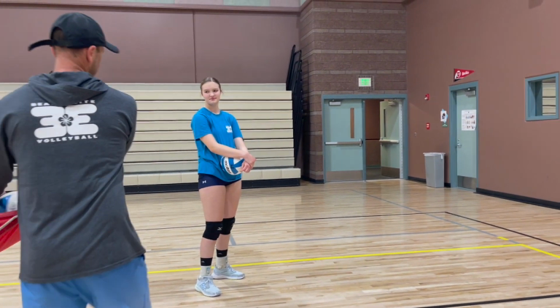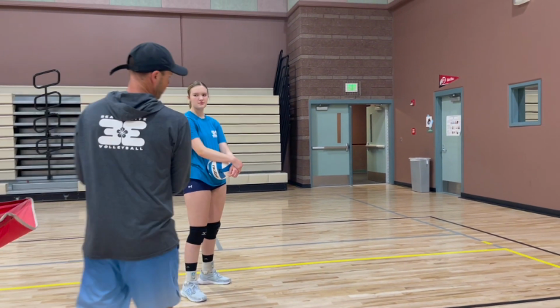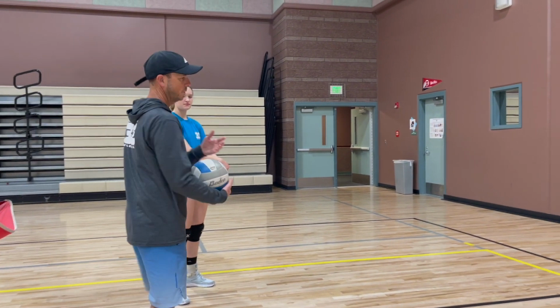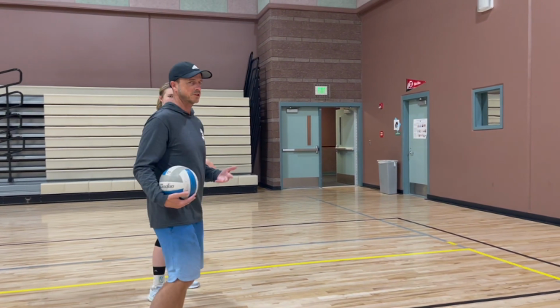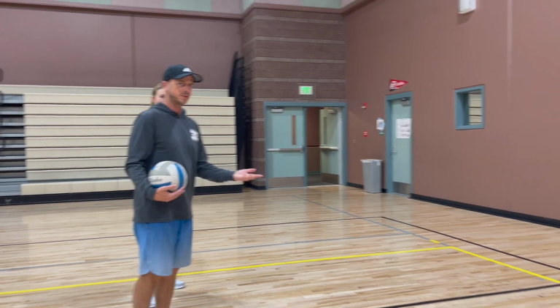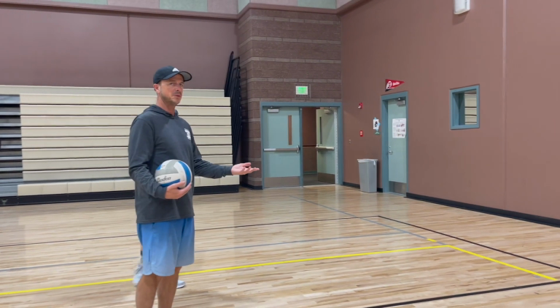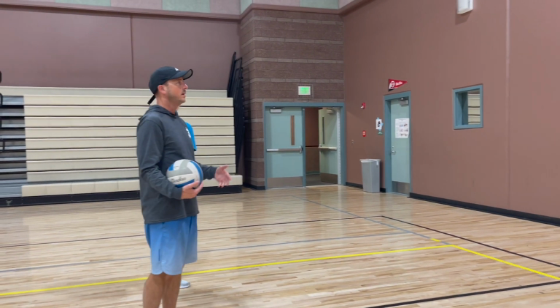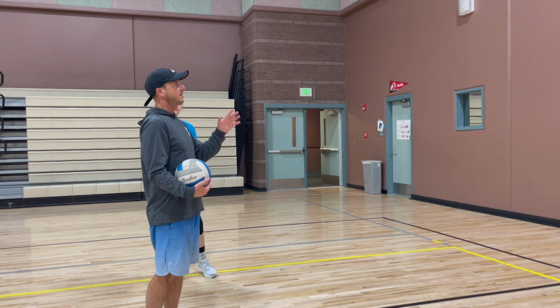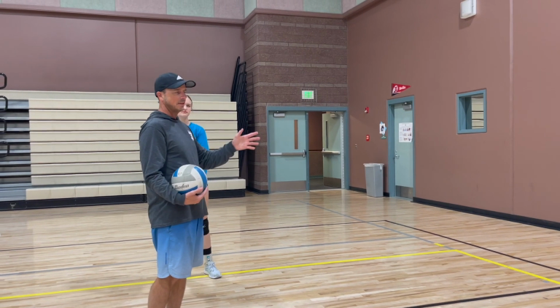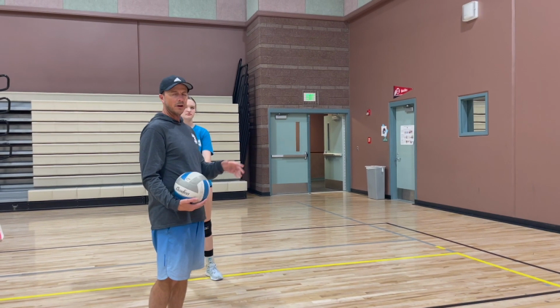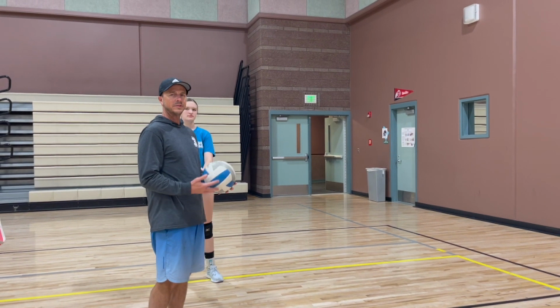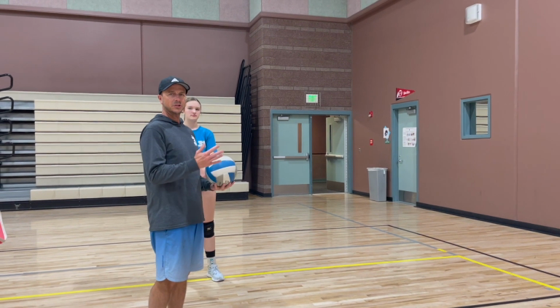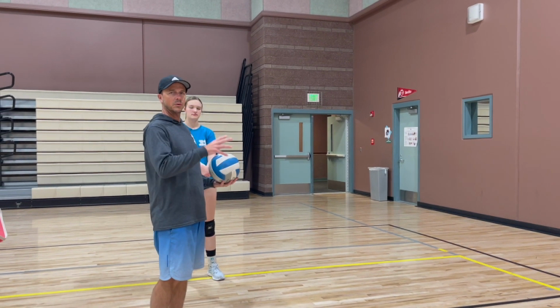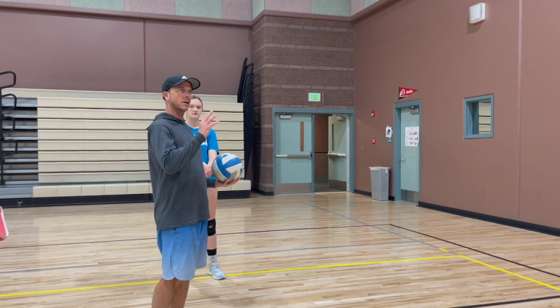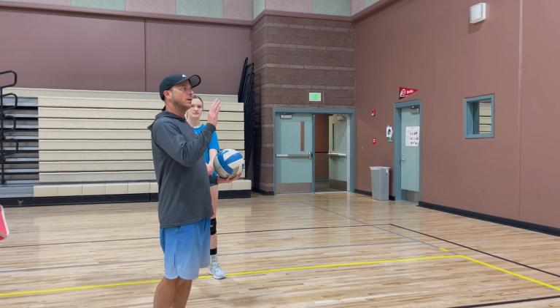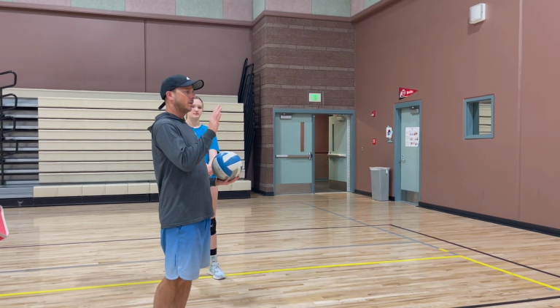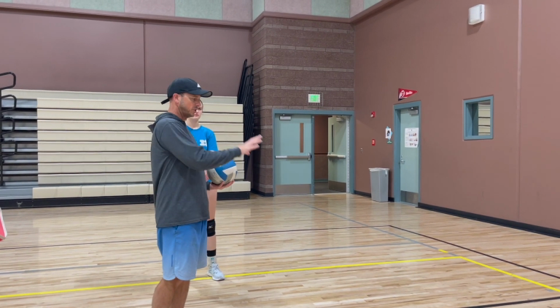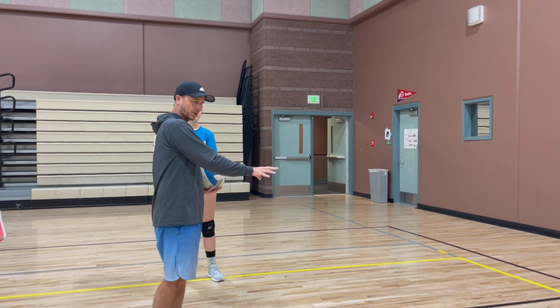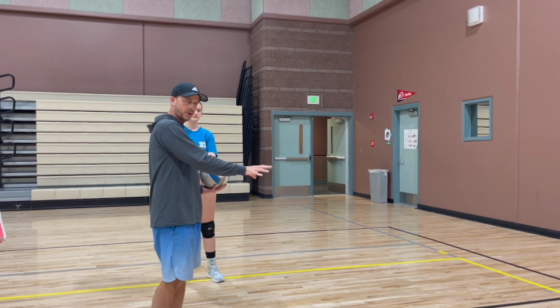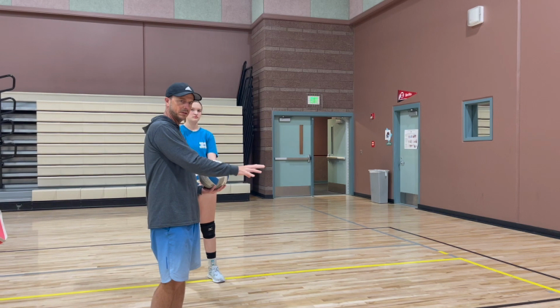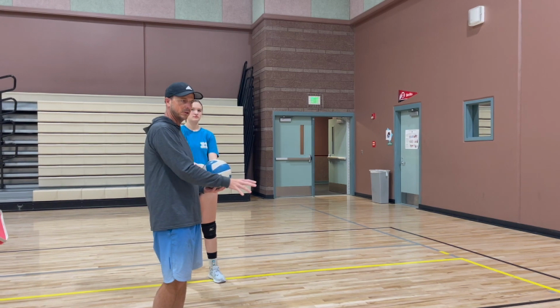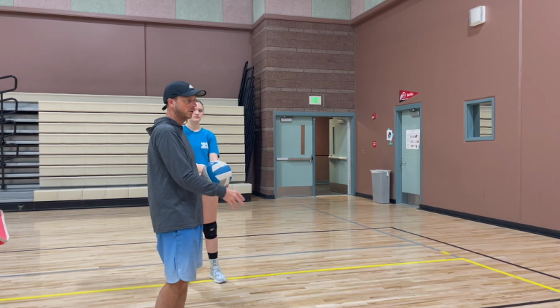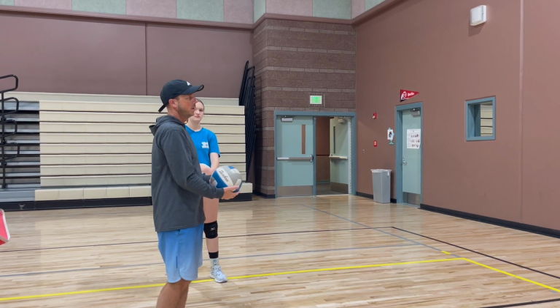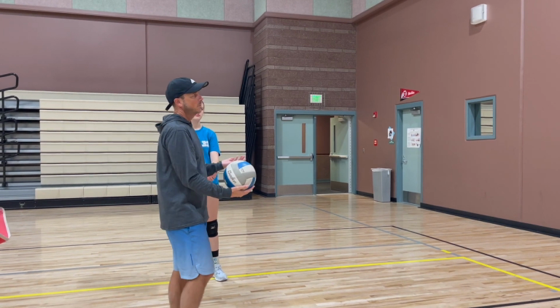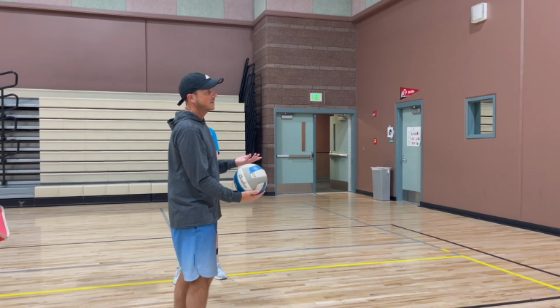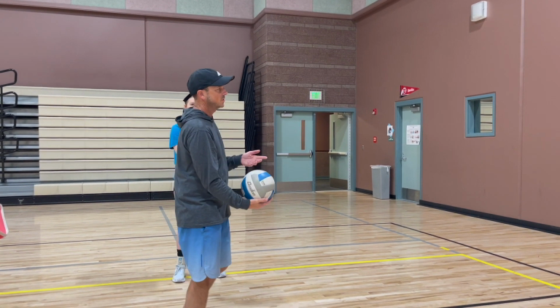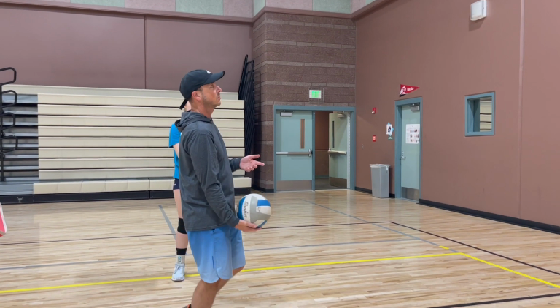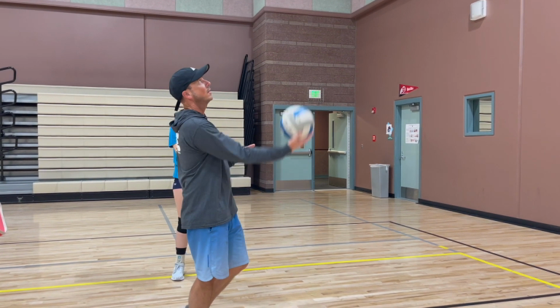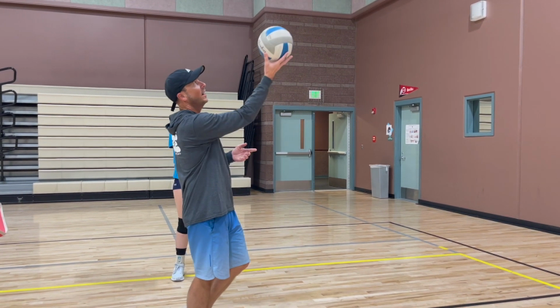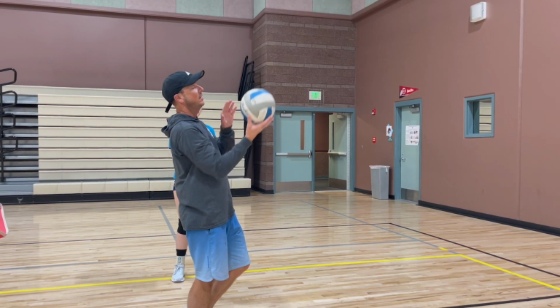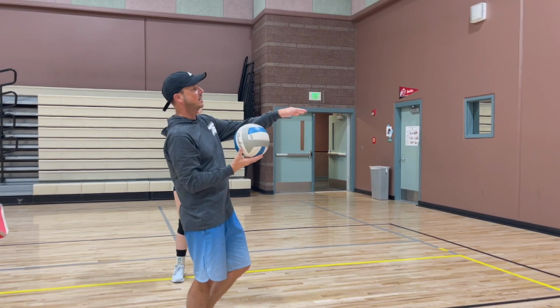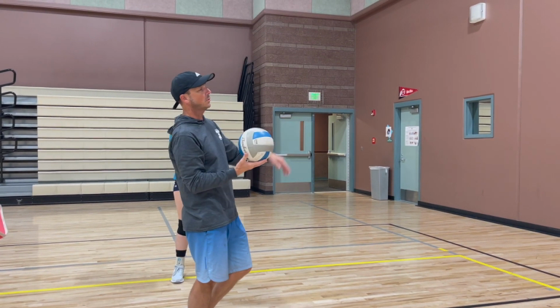One of the first steps to attacking the ball is making sure that we are approaching it in the right spot. A good practice is to just throw the ball up high and hit against the wall.